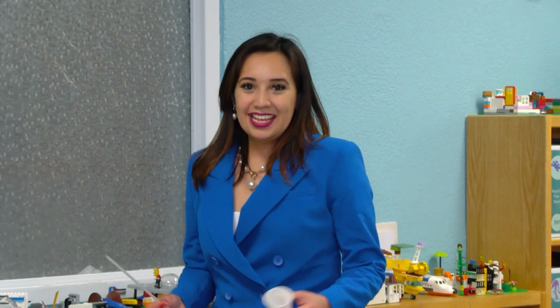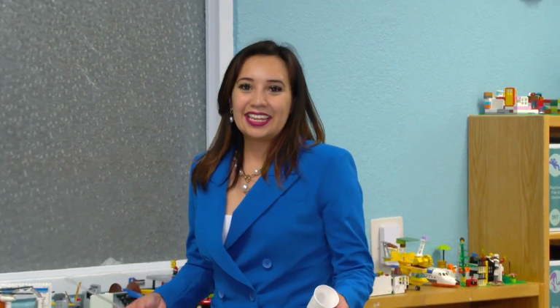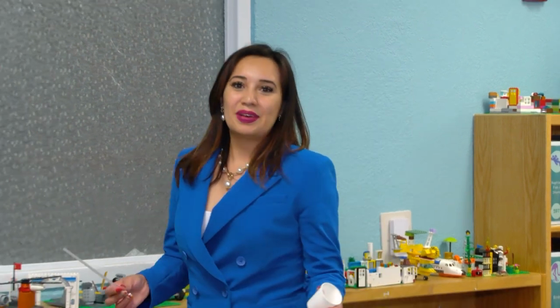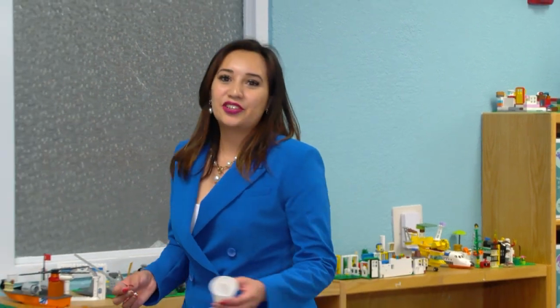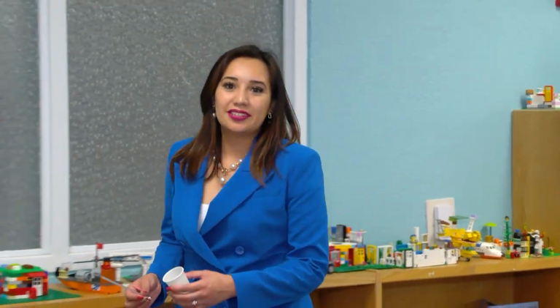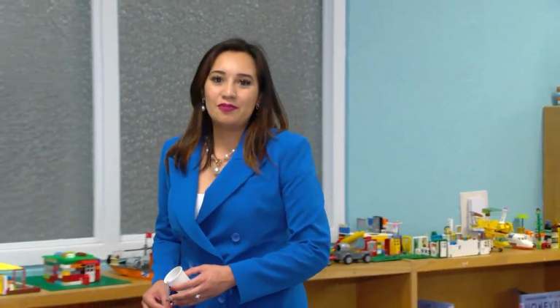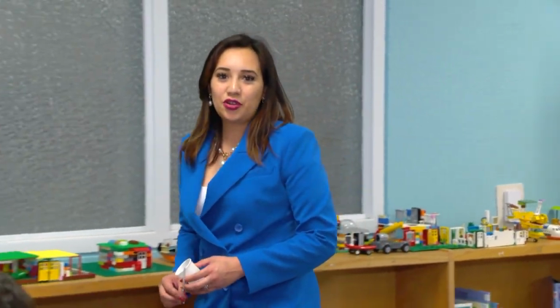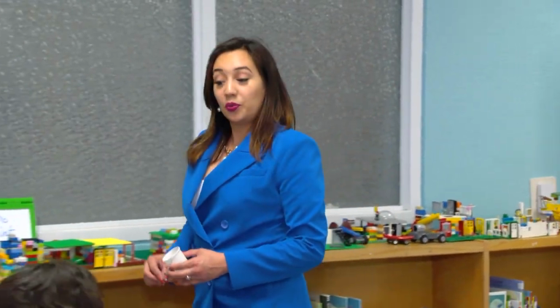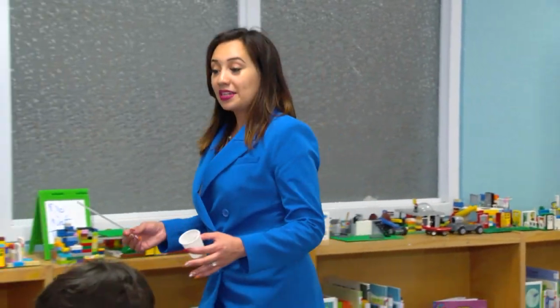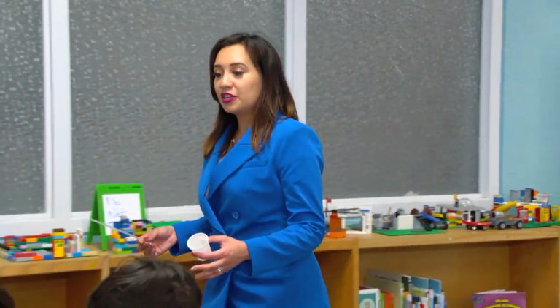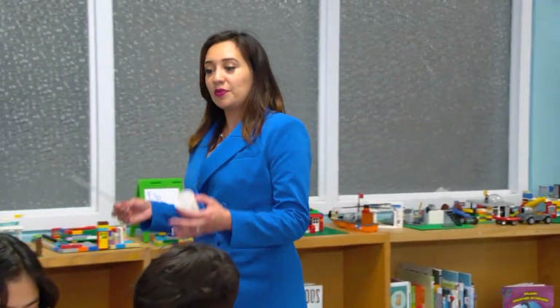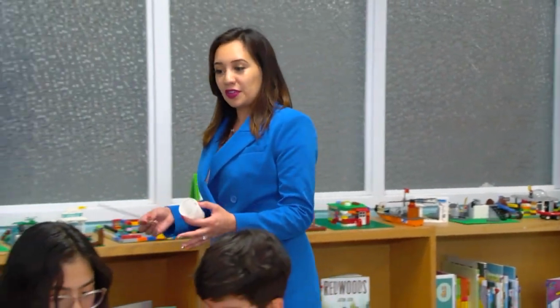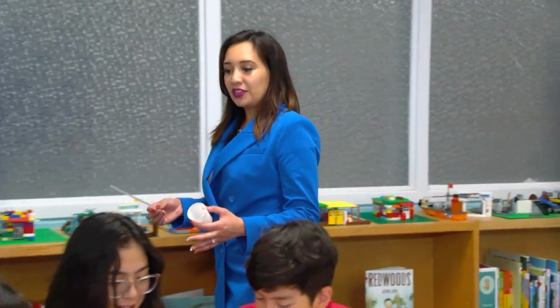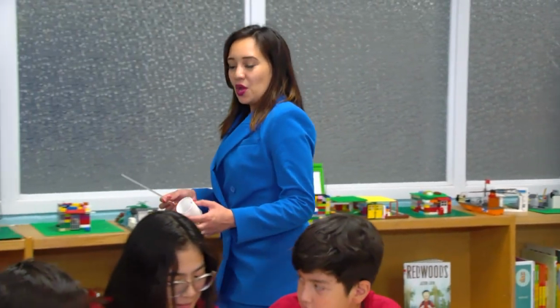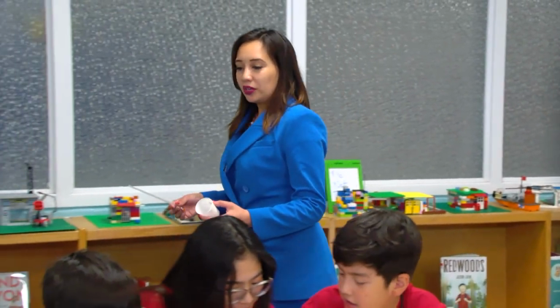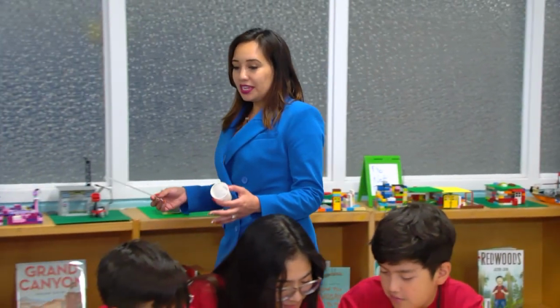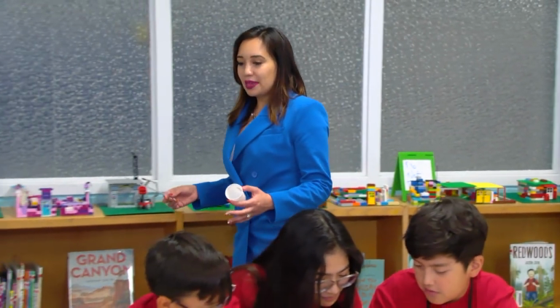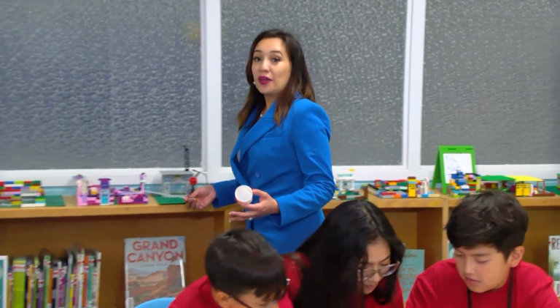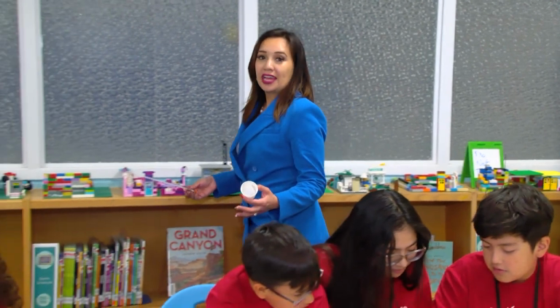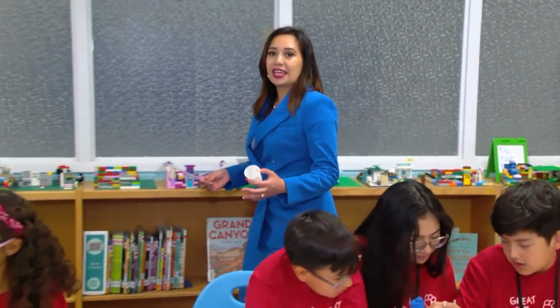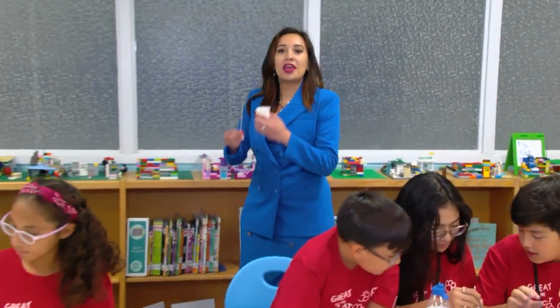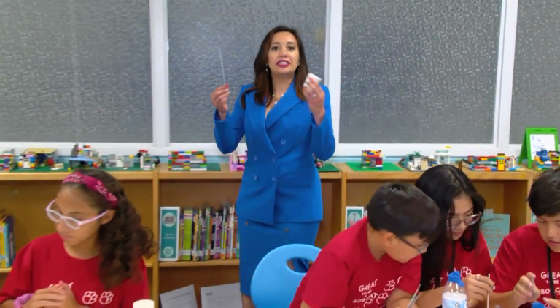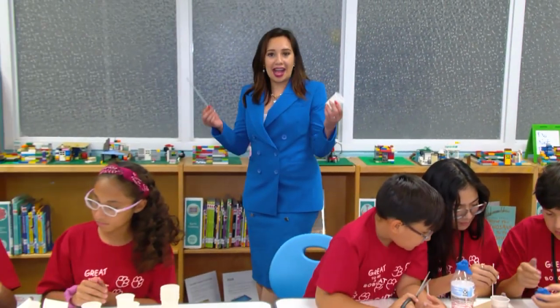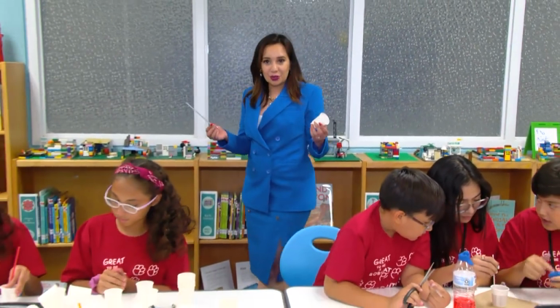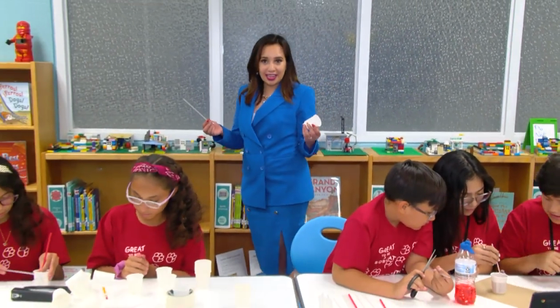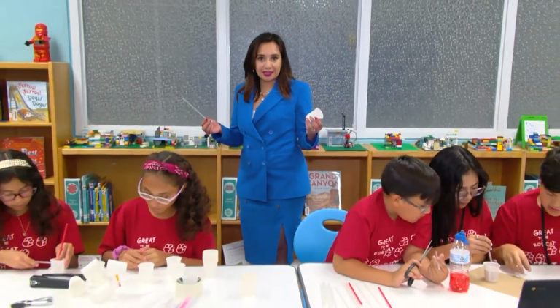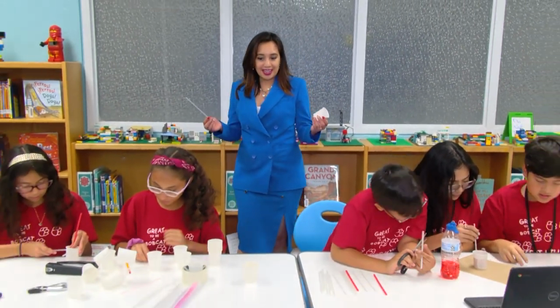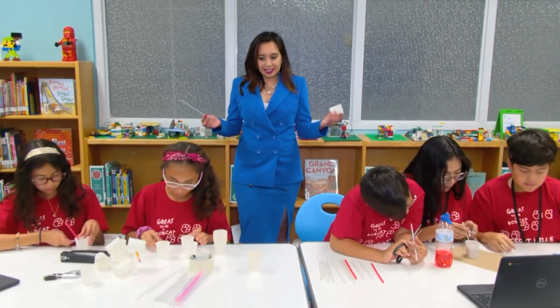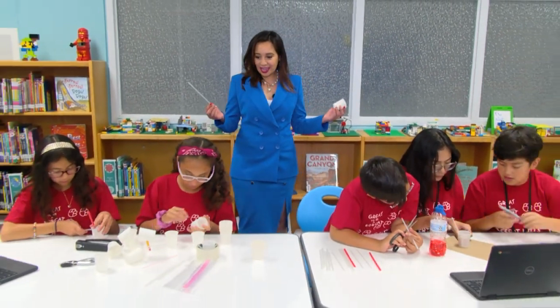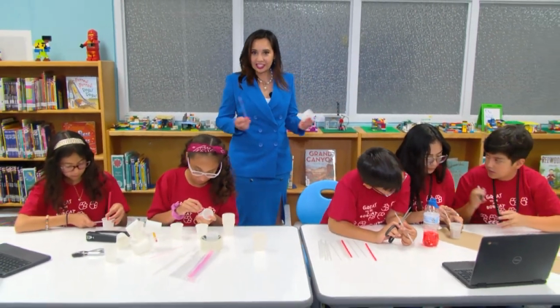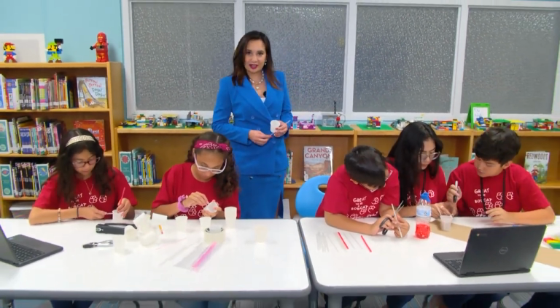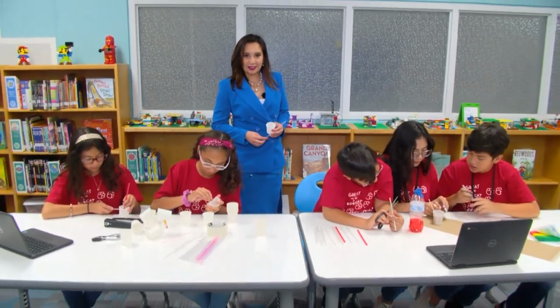Today I'm at Desert Hills Elementary, where we're about to meet a group of fifth graders who are learning to make weather gadgets out of everyday household items. Let's go ahead and check them out.